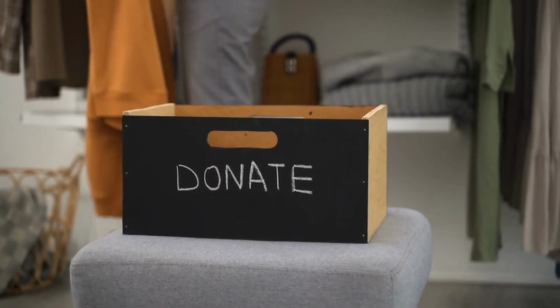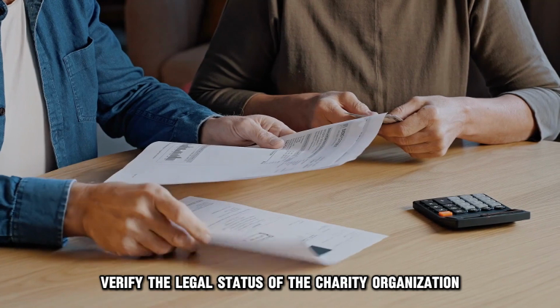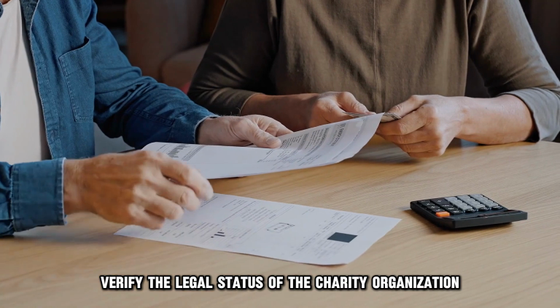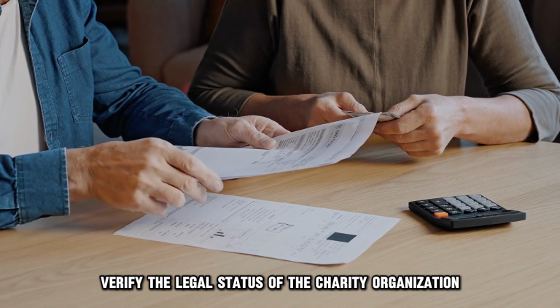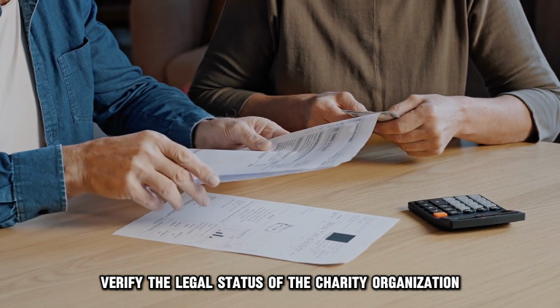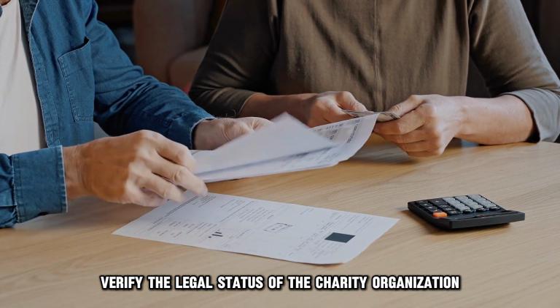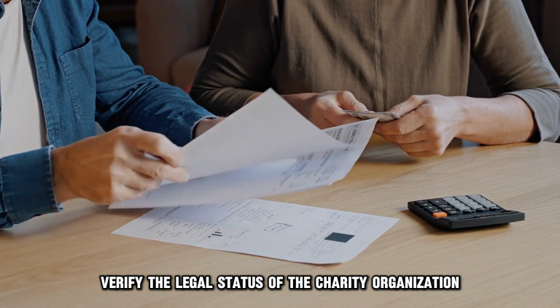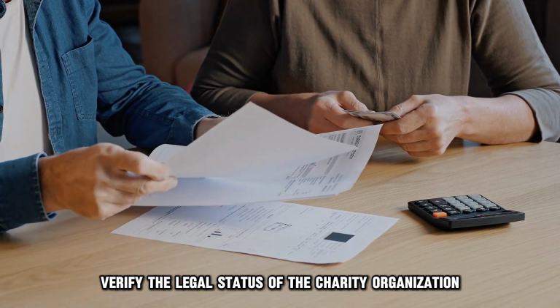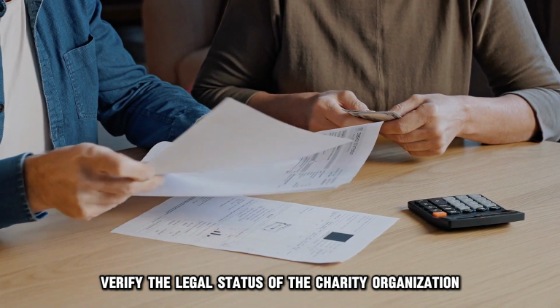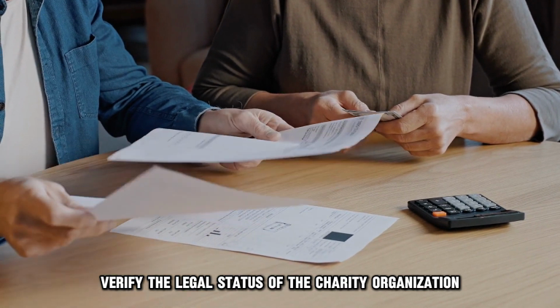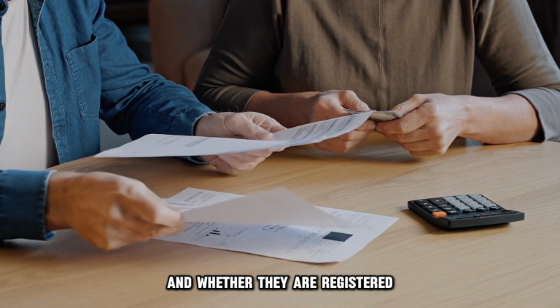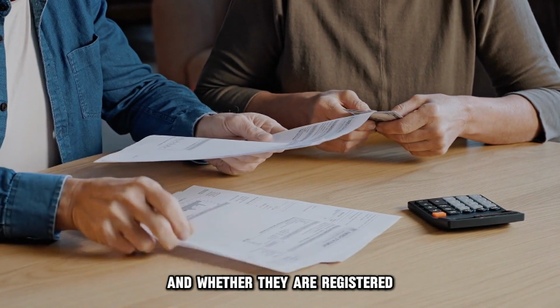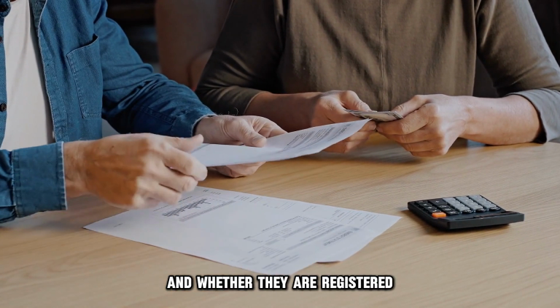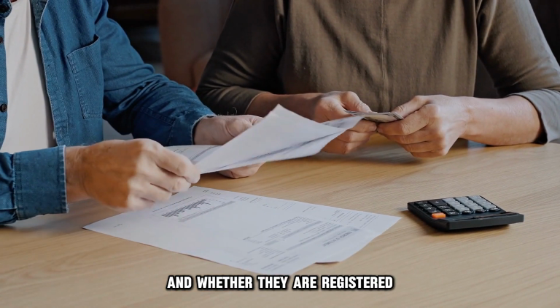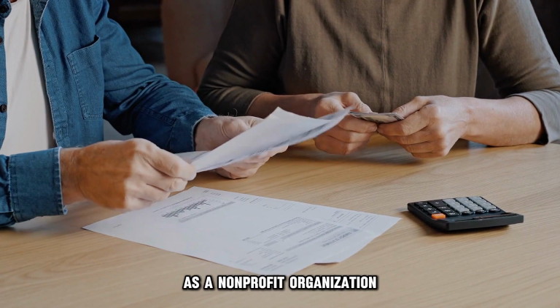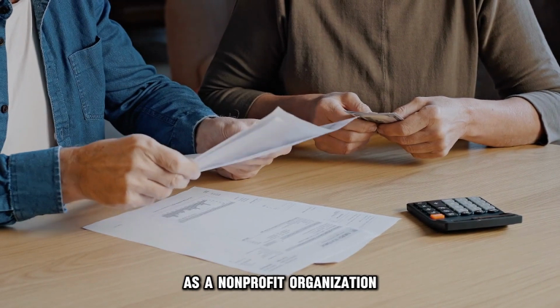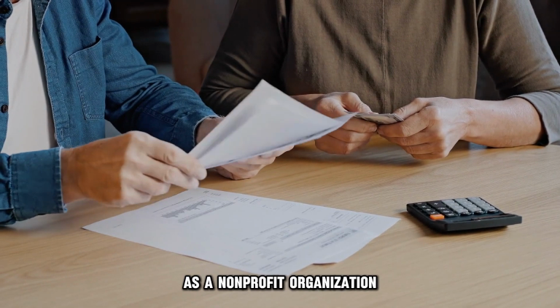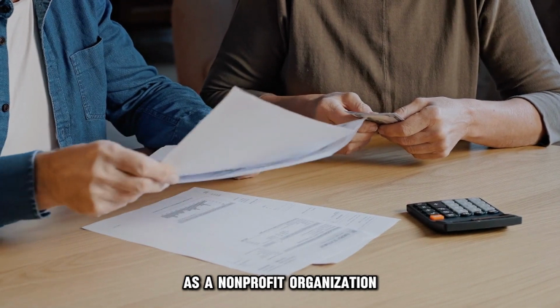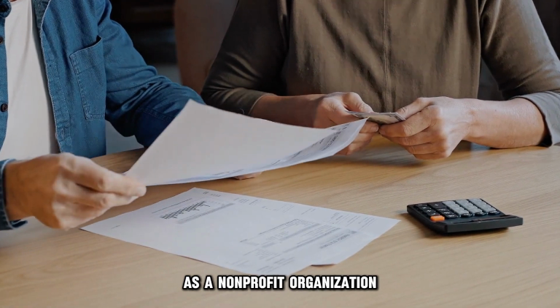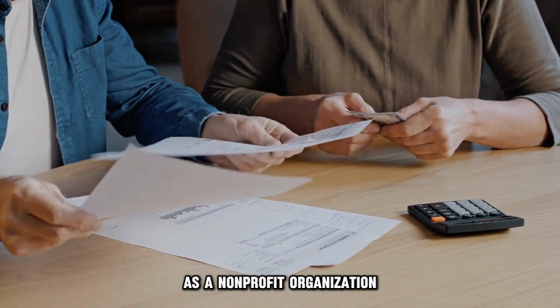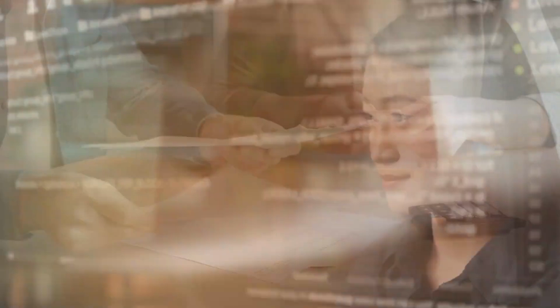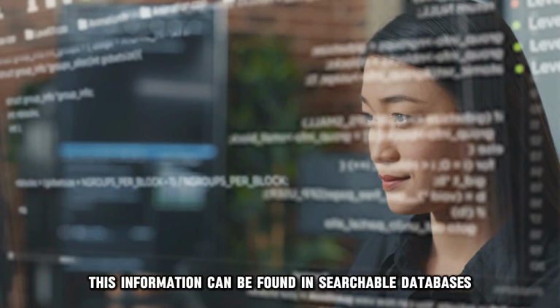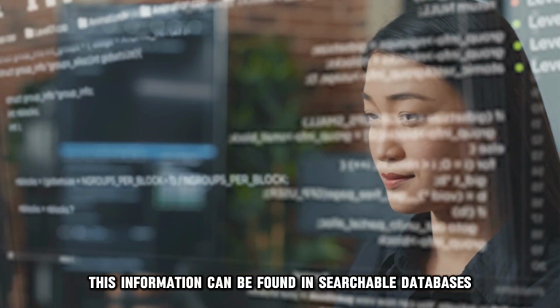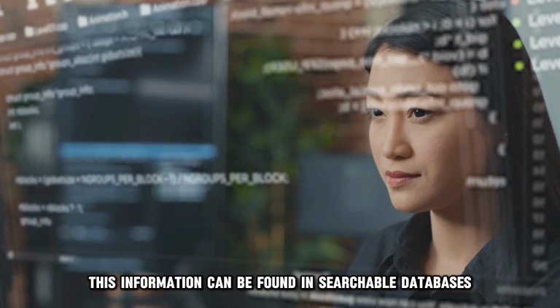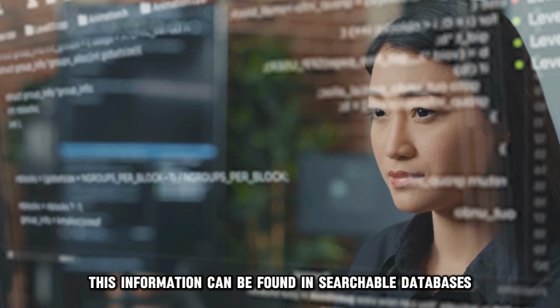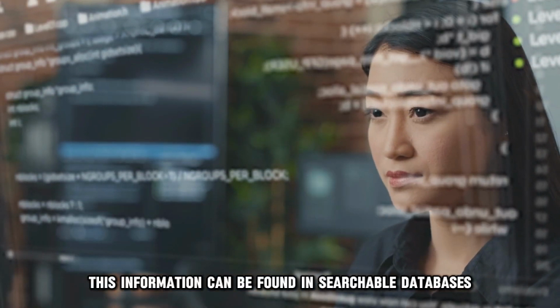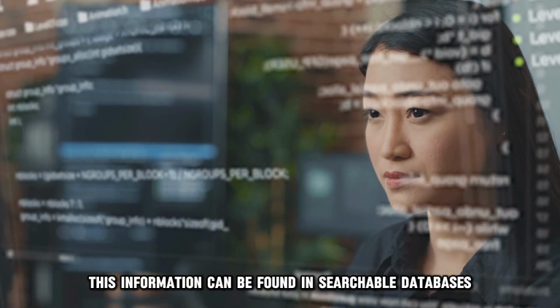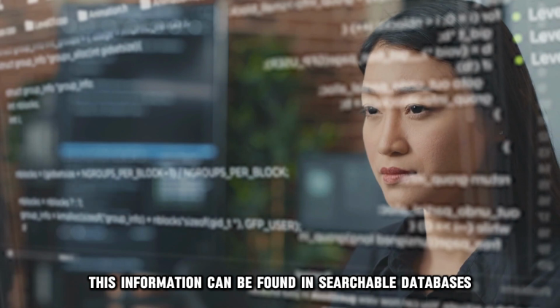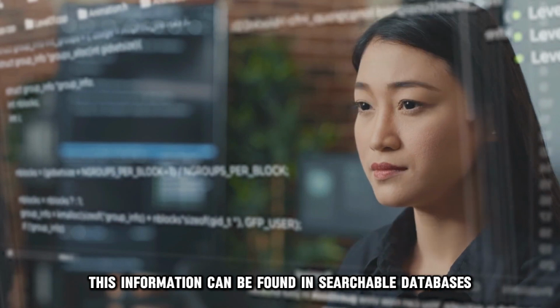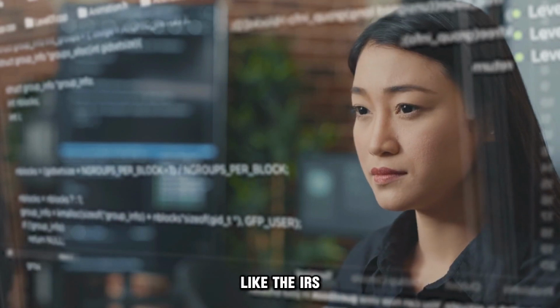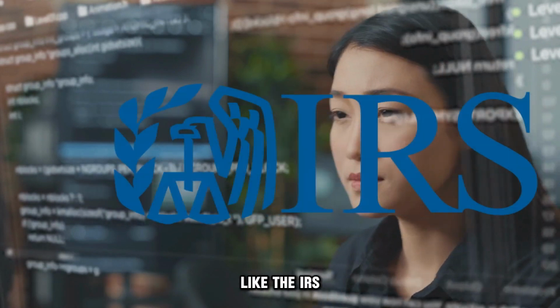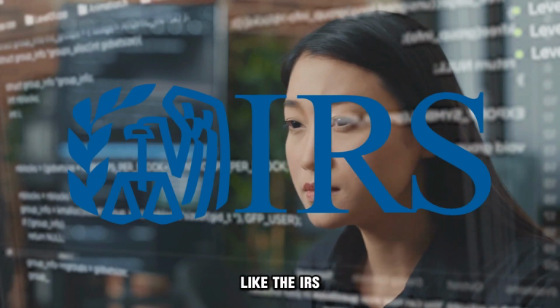Verify the legal status of the charity organization and whether they're registered as a non-profit organization. This information can be found in searchable databases like the IRS.